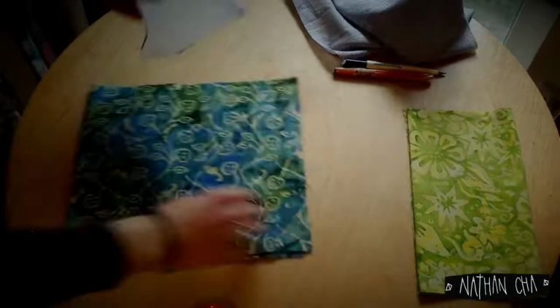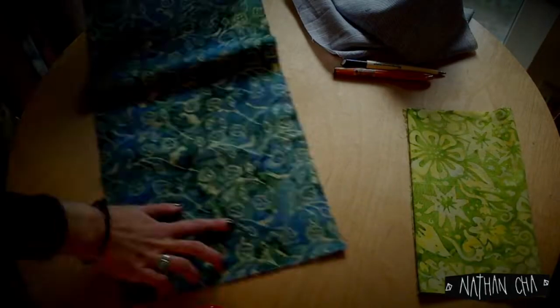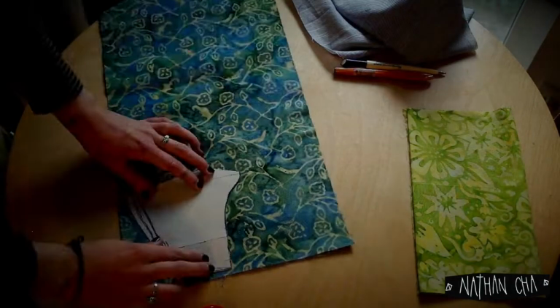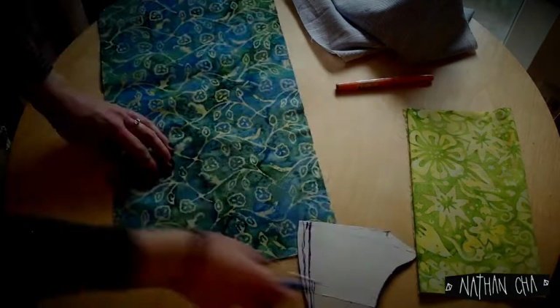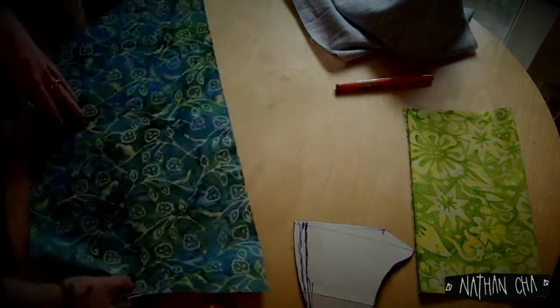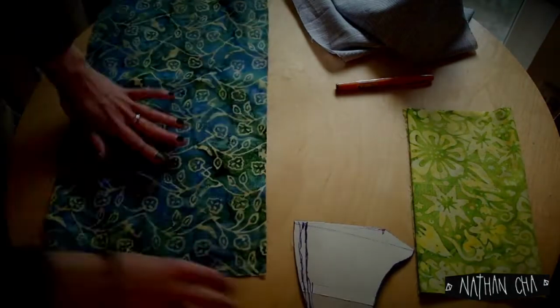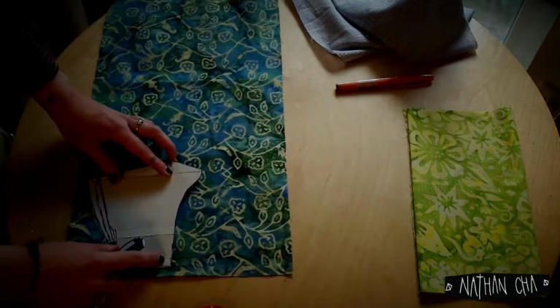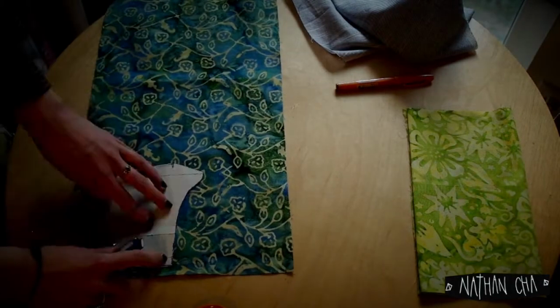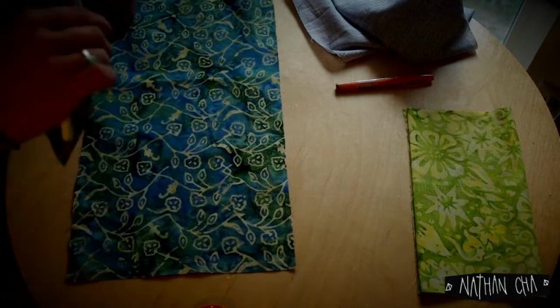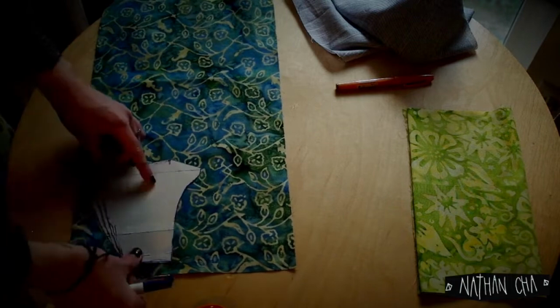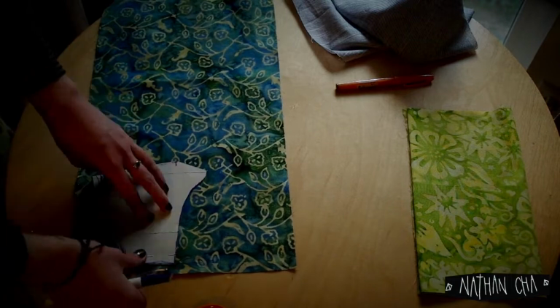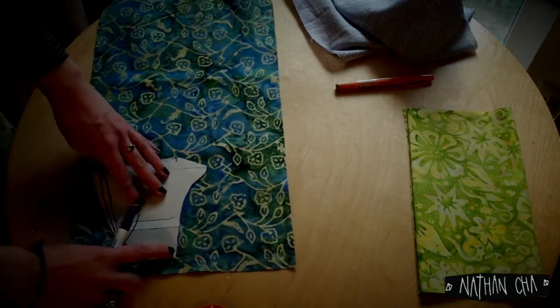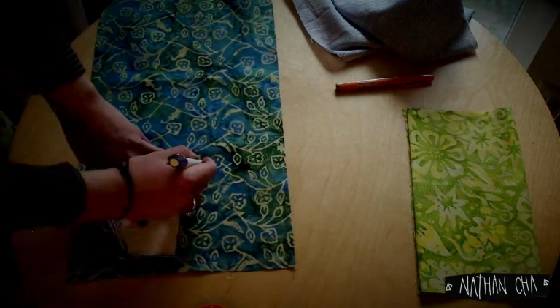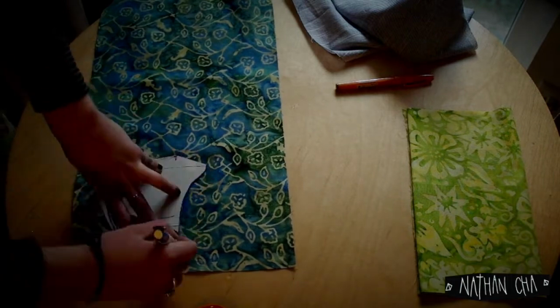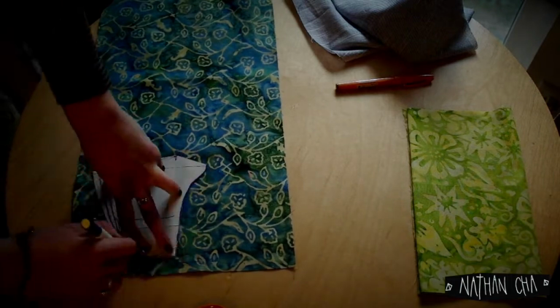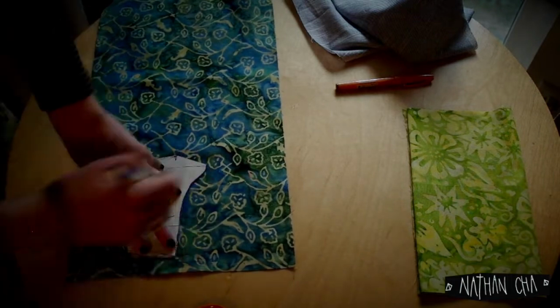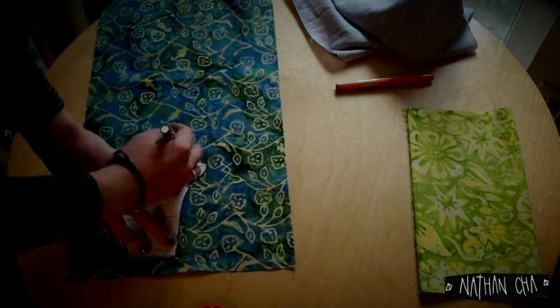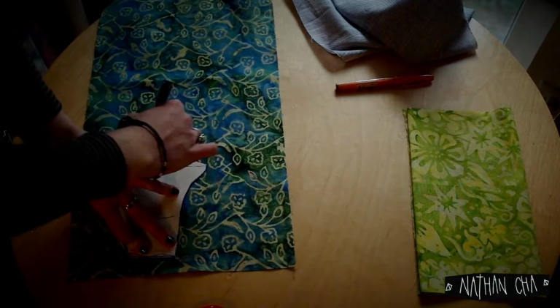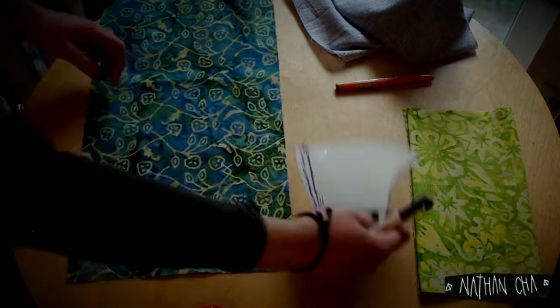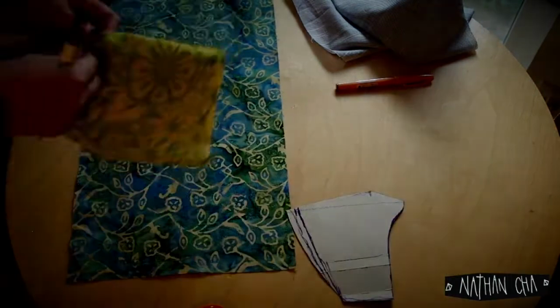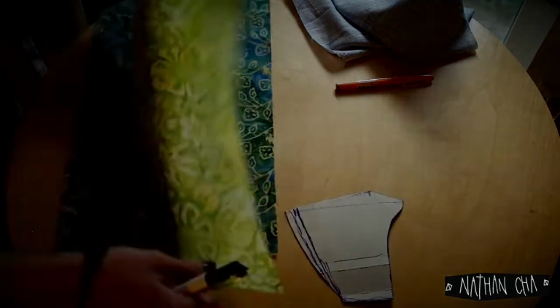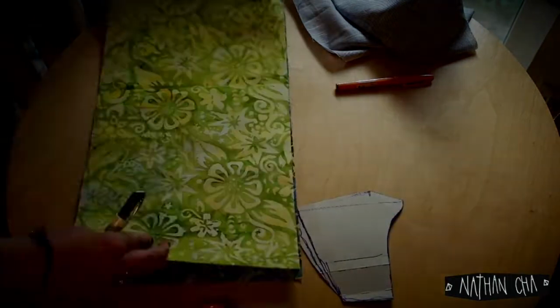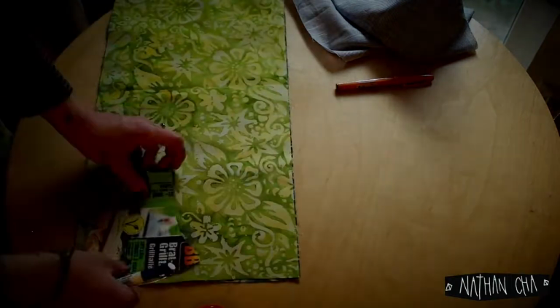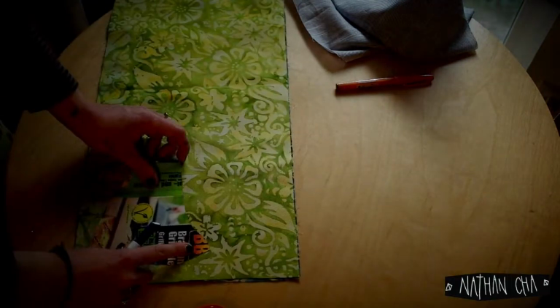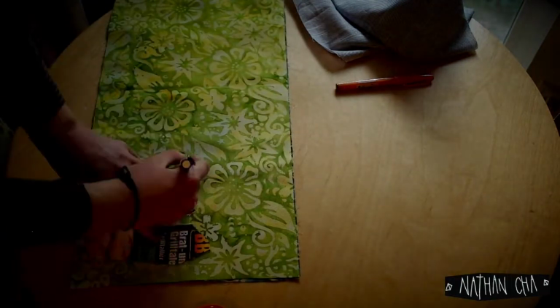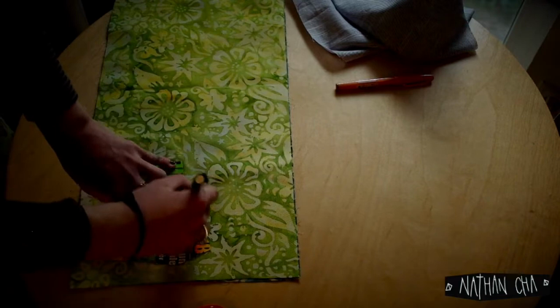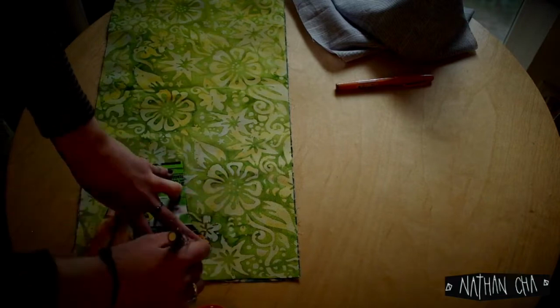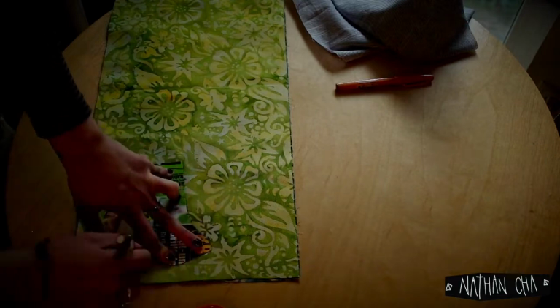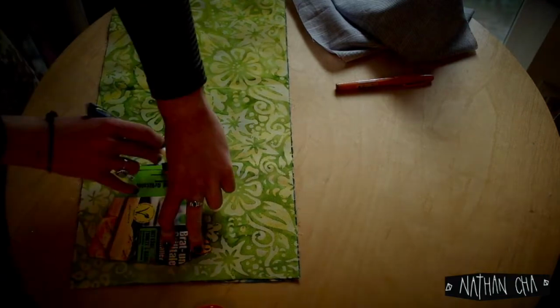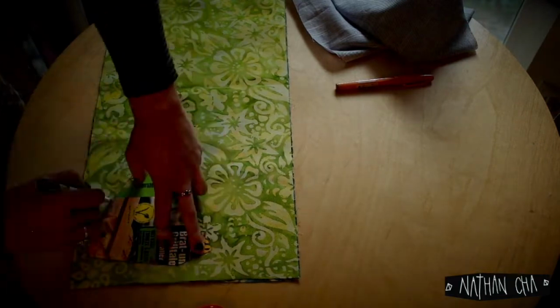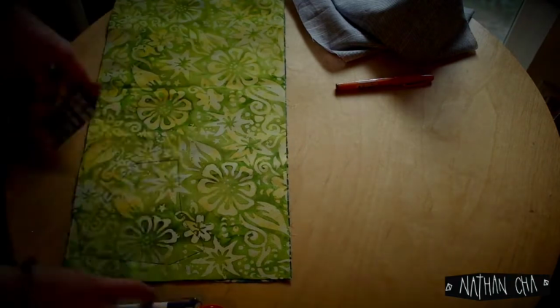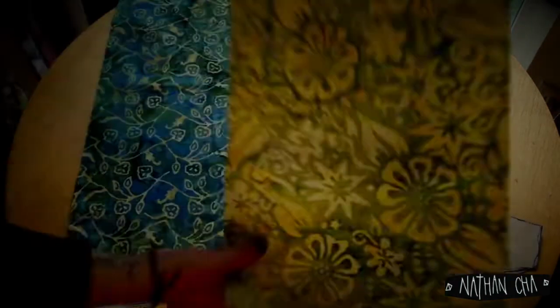Now on to preparing our parts. I'm cutting both sides of the pattern from differently colored fabrics for a funky middle split look, as well as mirroring it for the lining part.